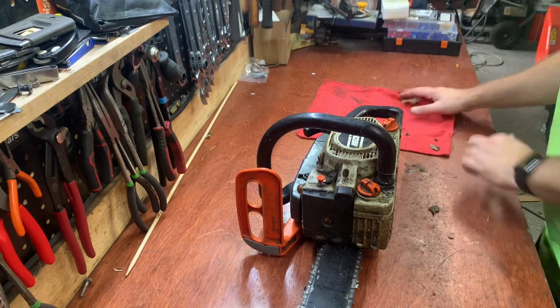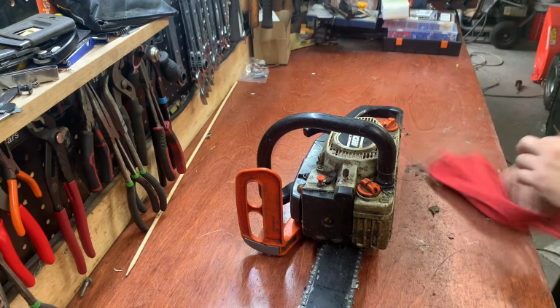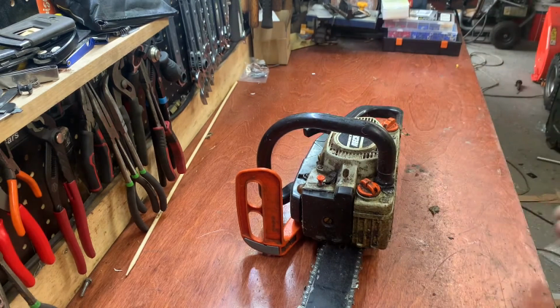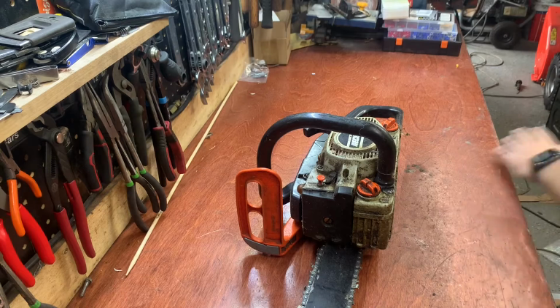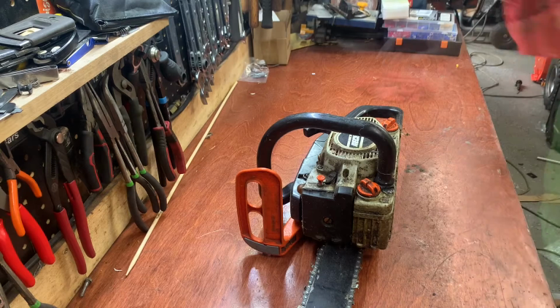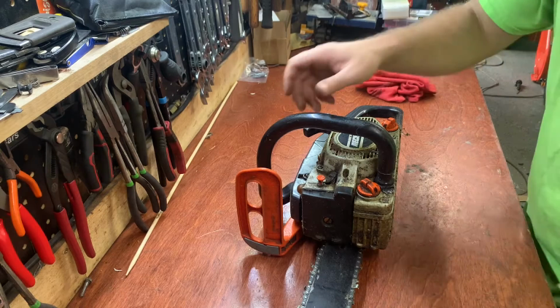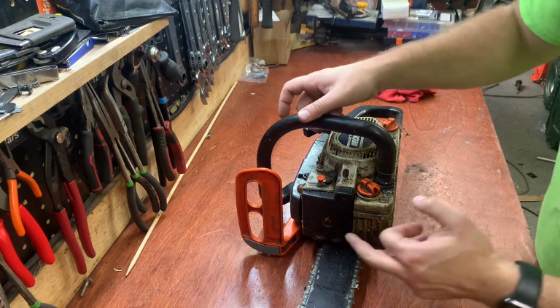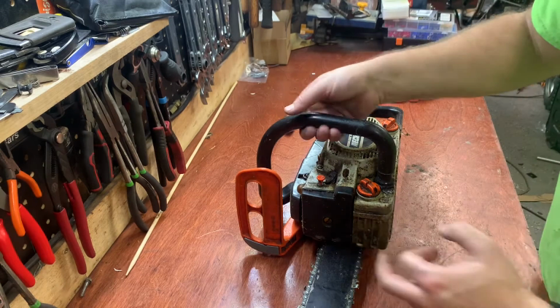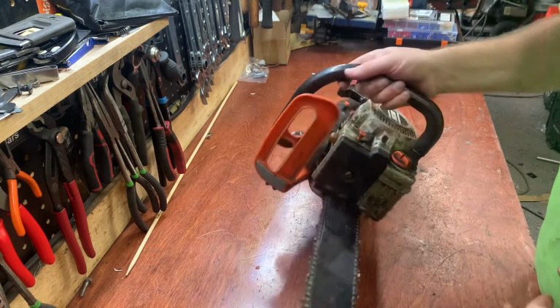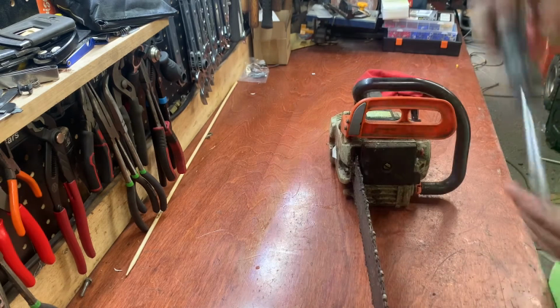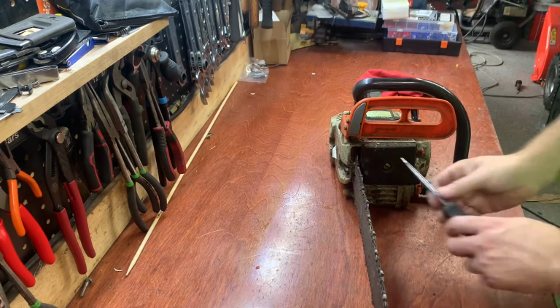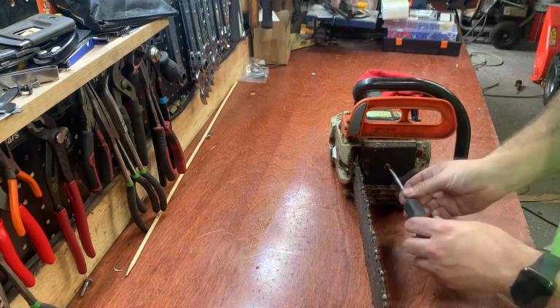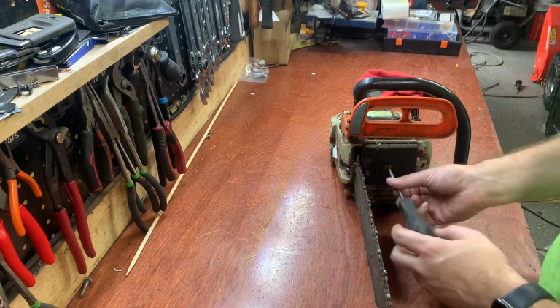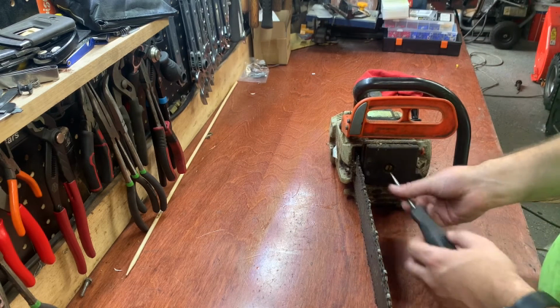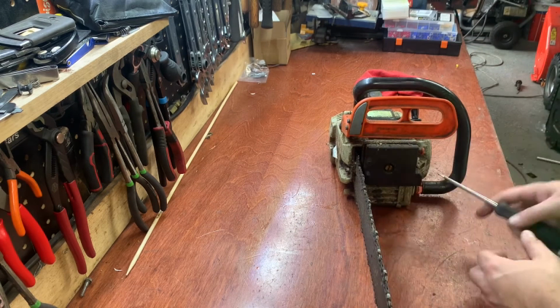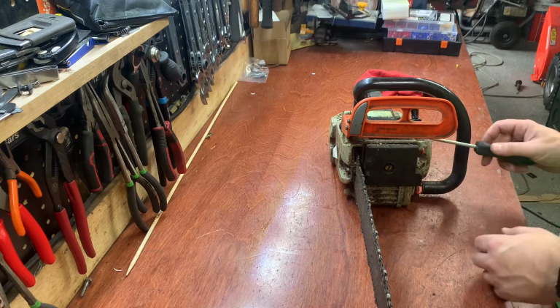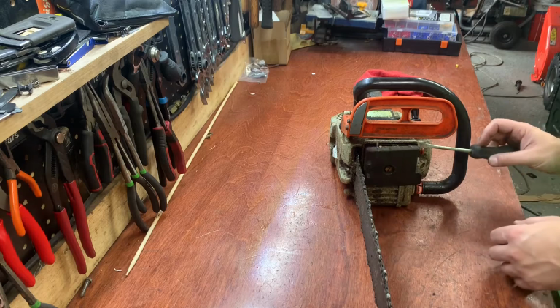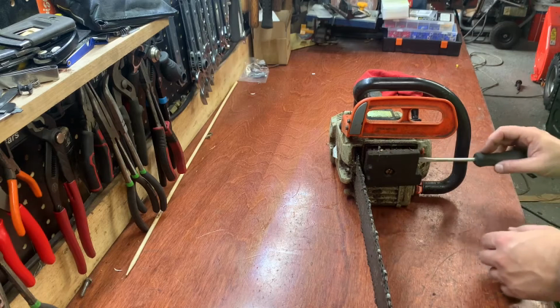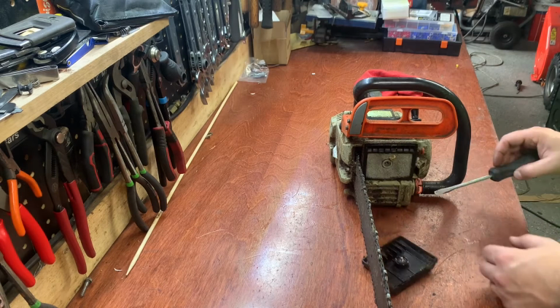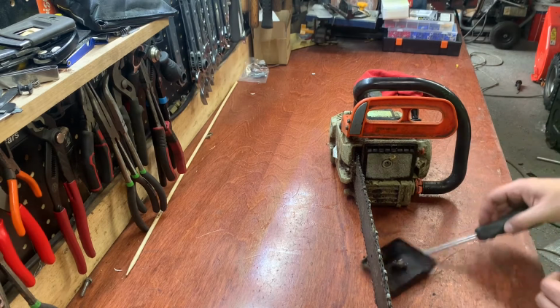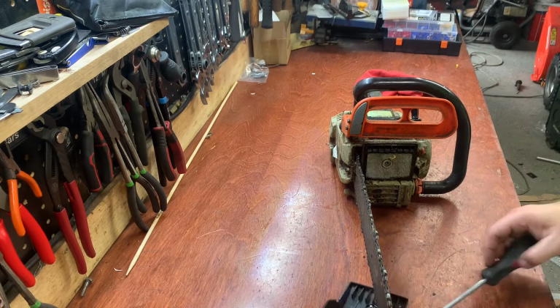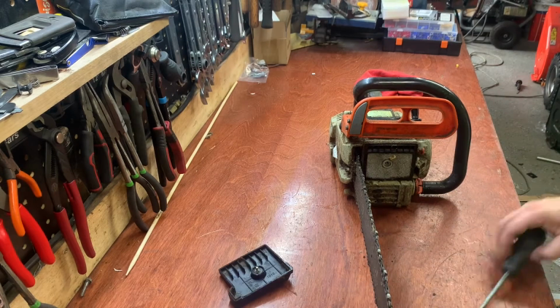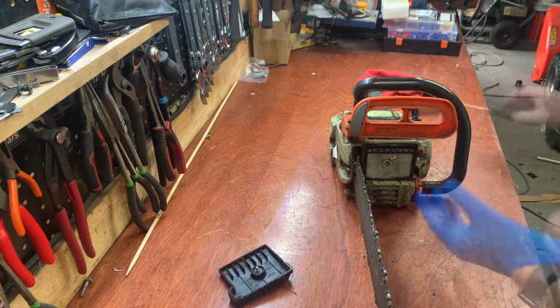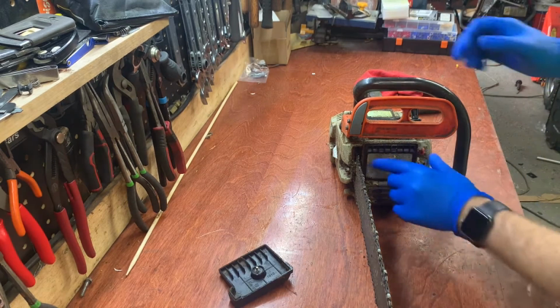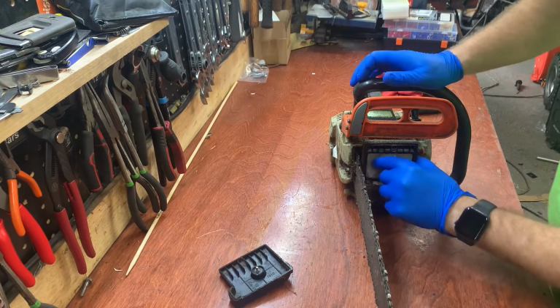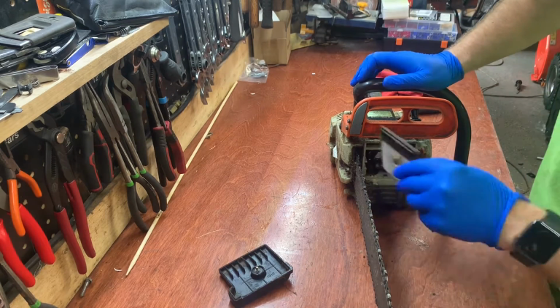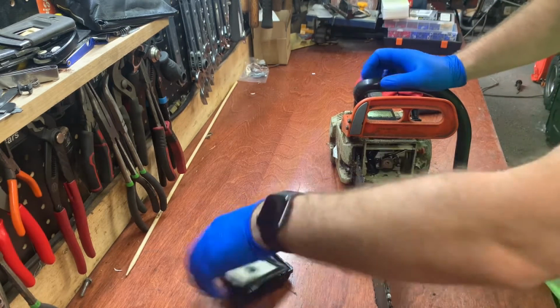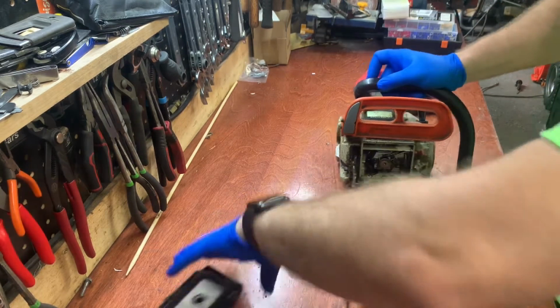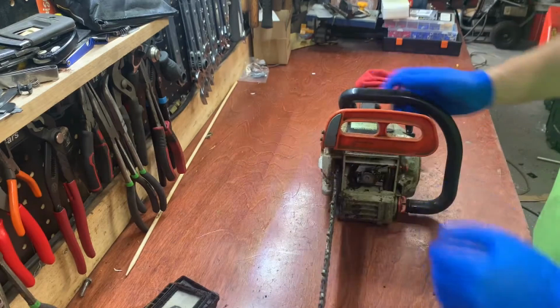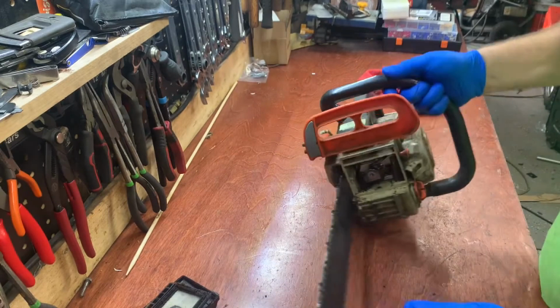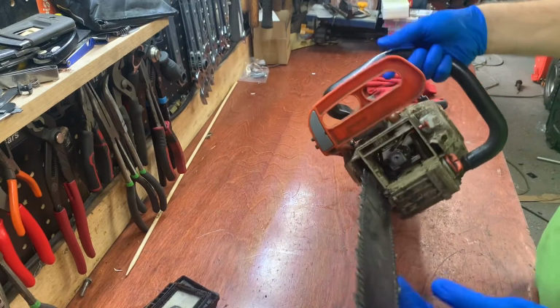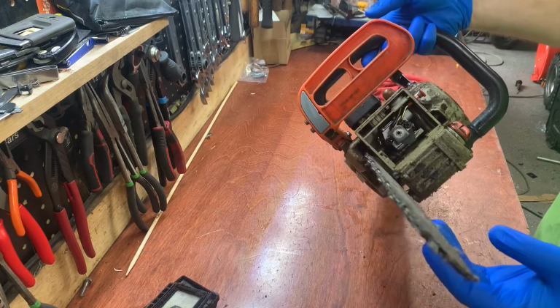First thing I've got to do is take off the air box cover, then the air filter, and there's our carburetor.